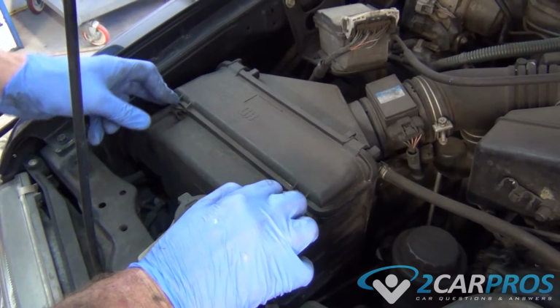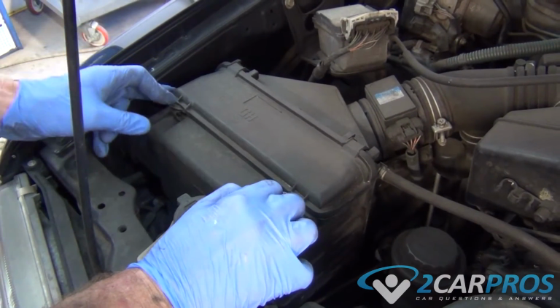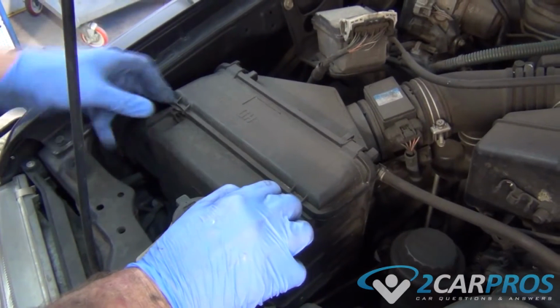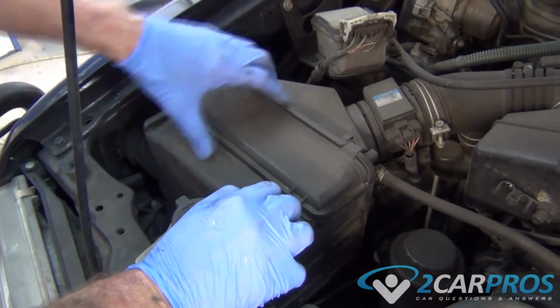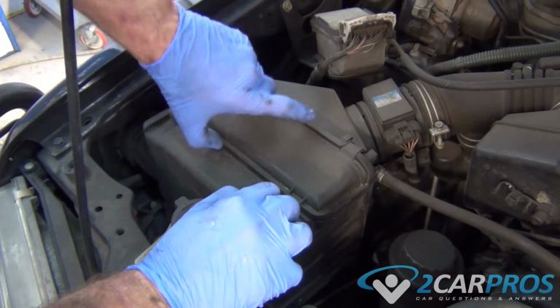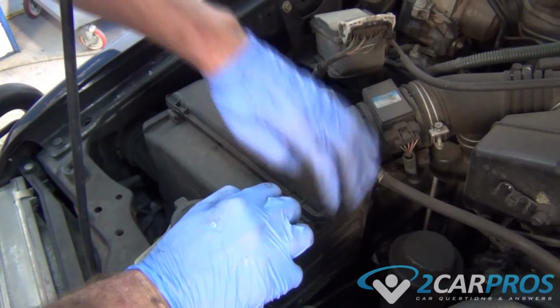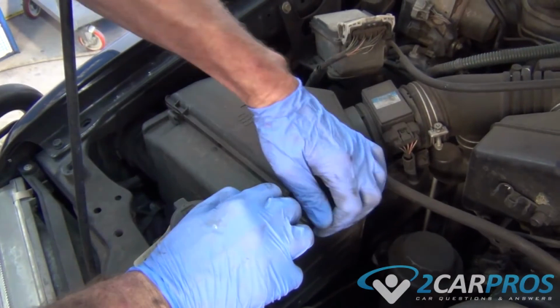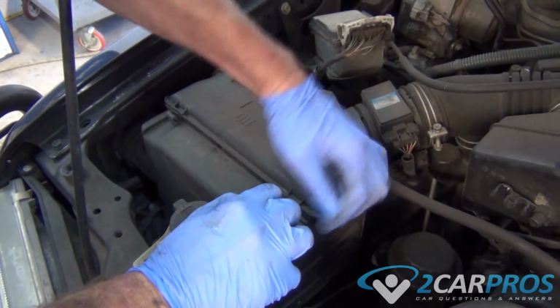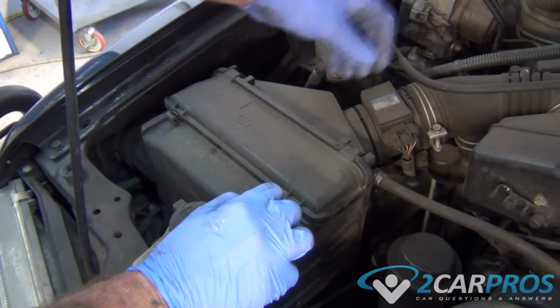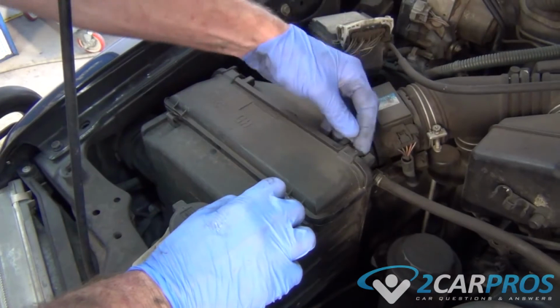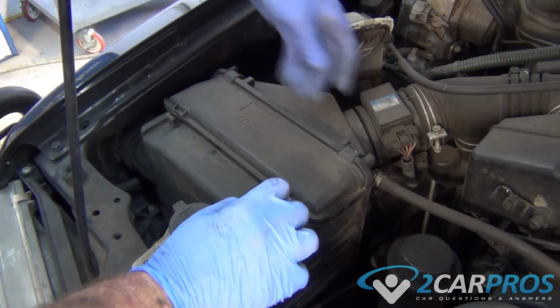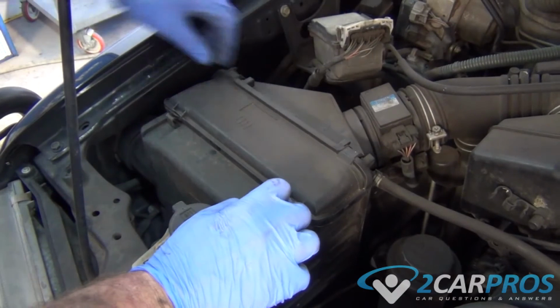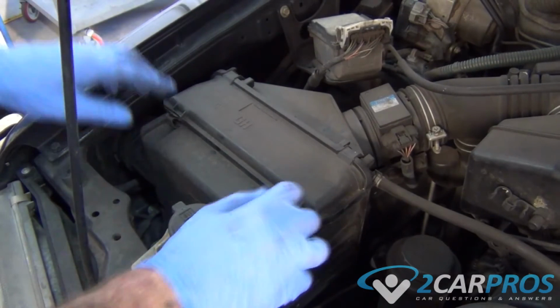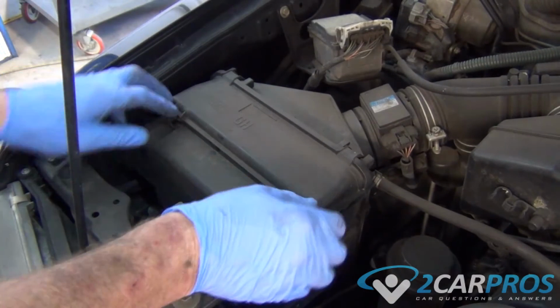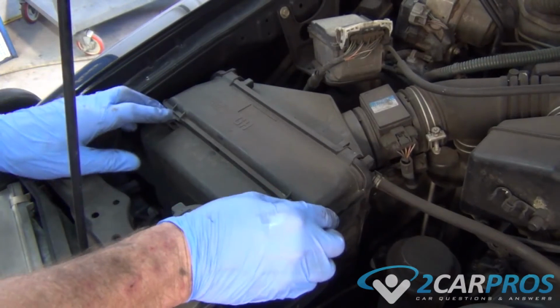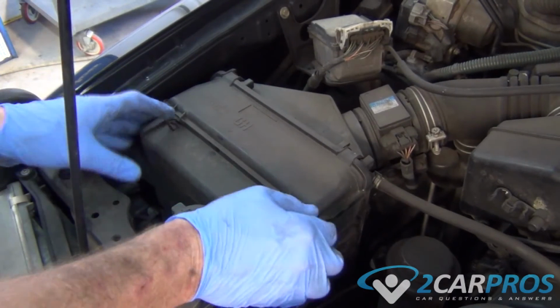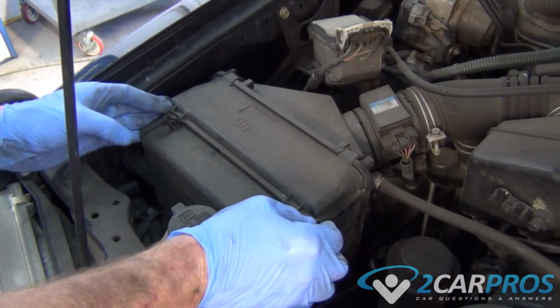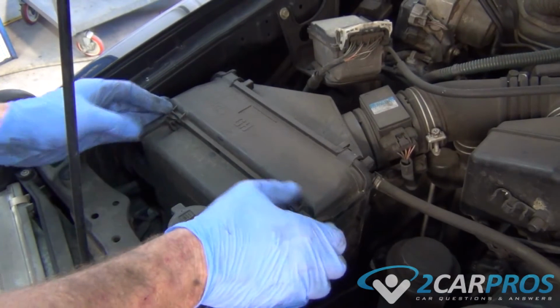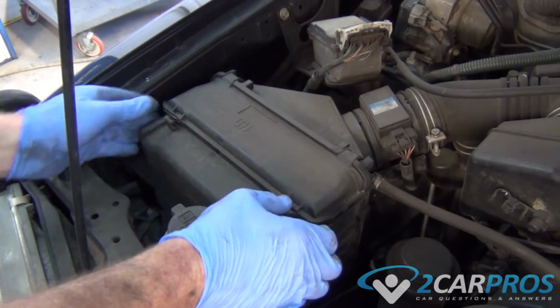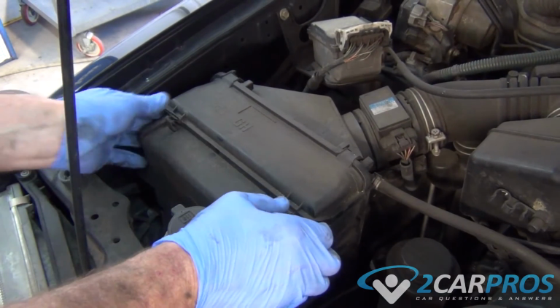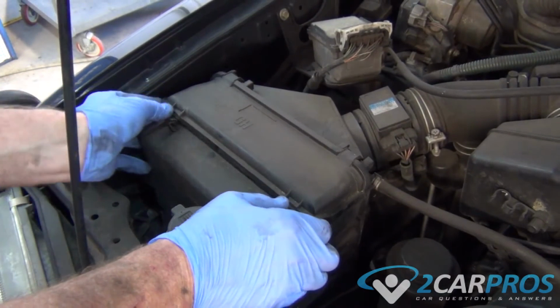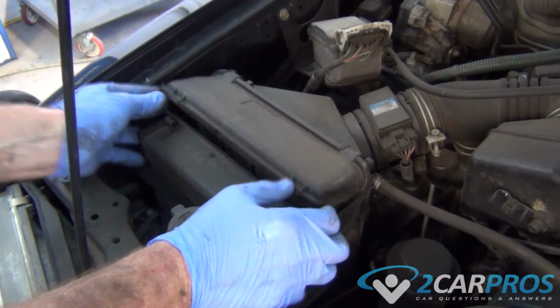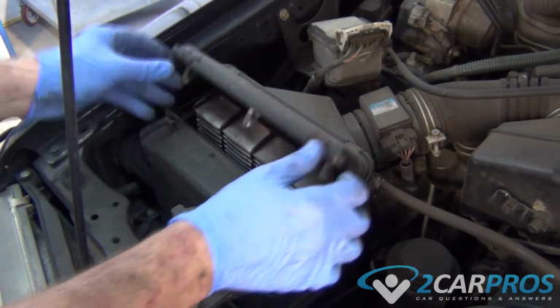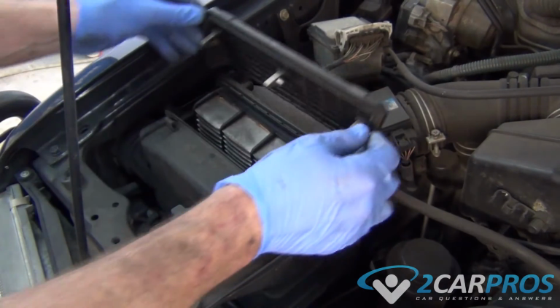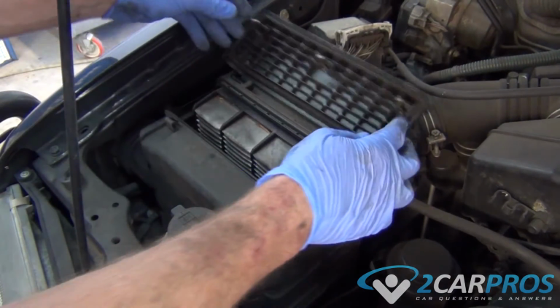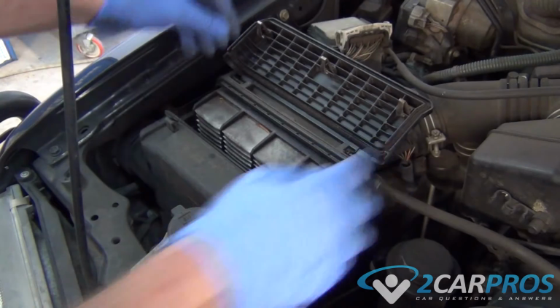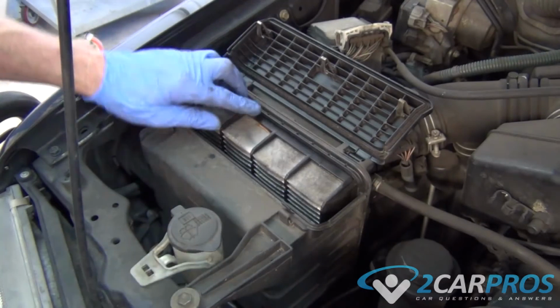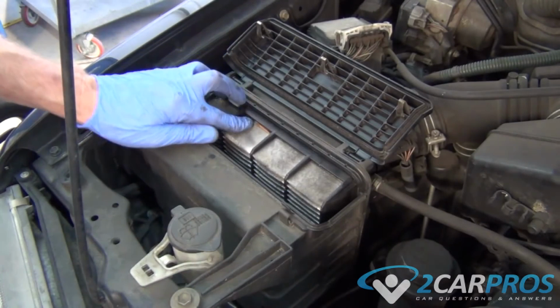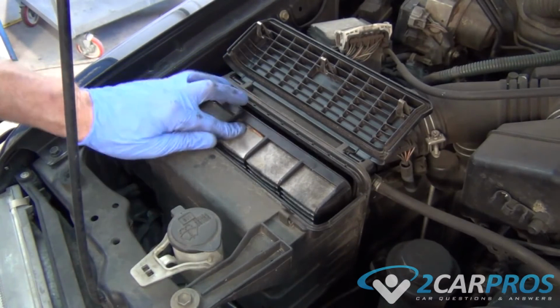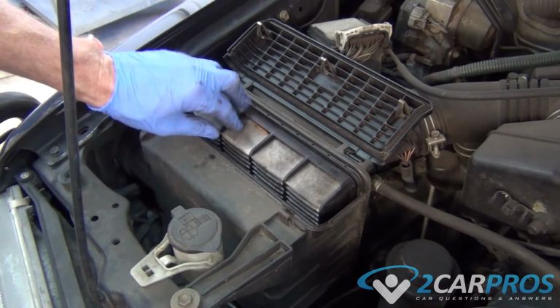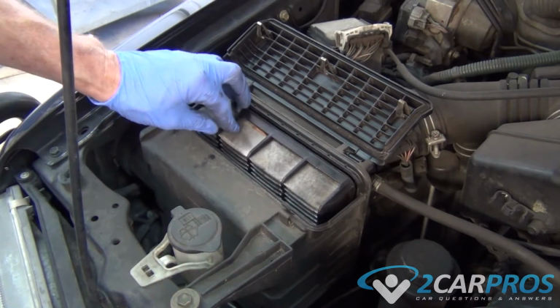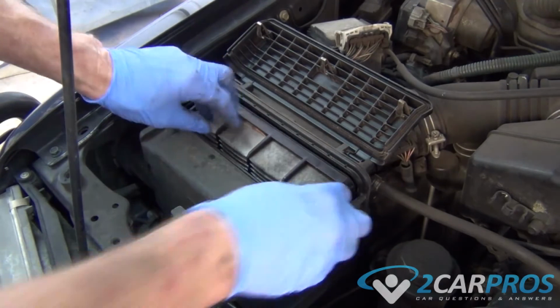The first thing we need to do is unclip the air box. Once the air box has been unclipped, we can slide the air filter out.